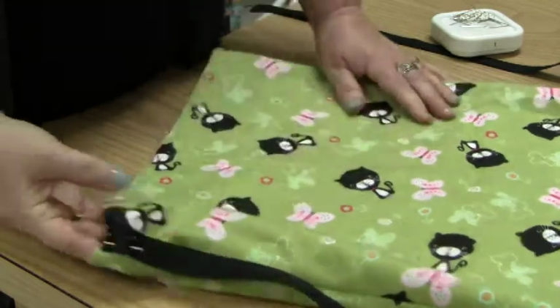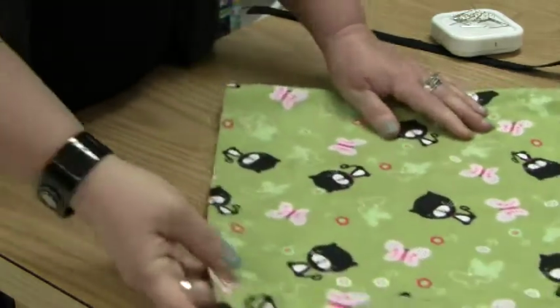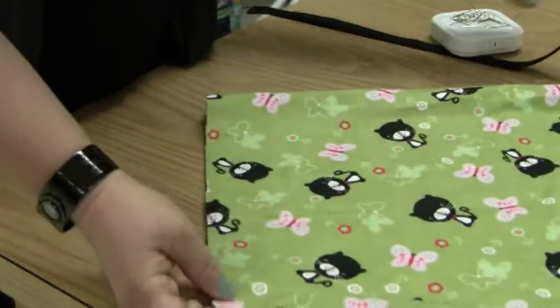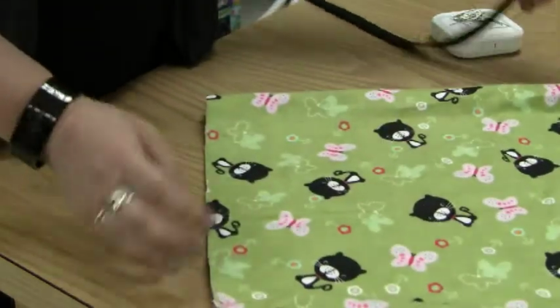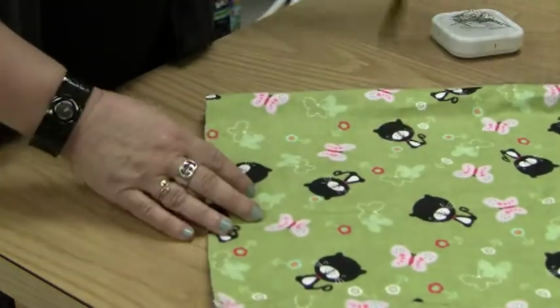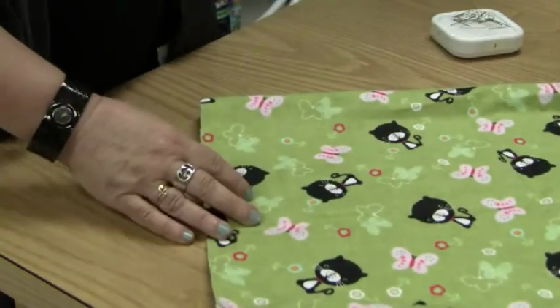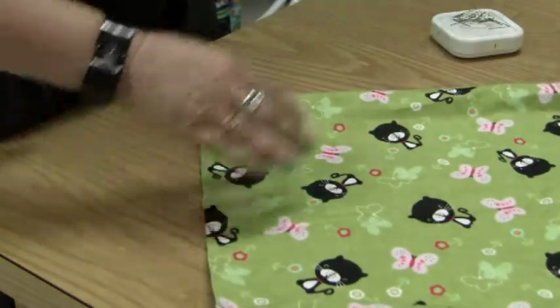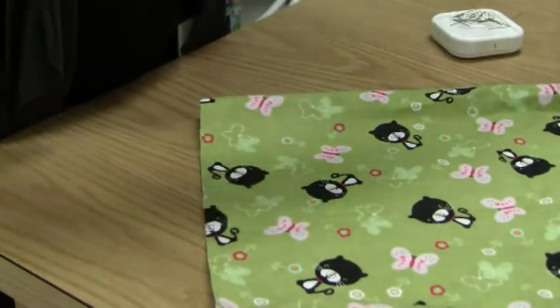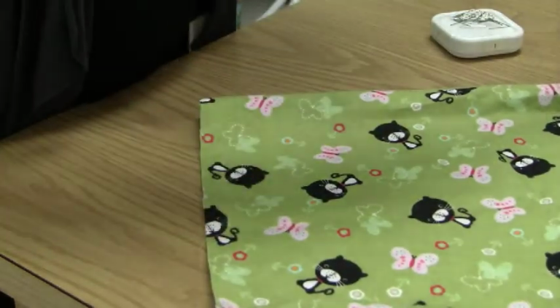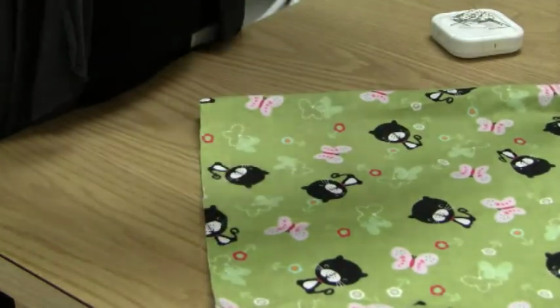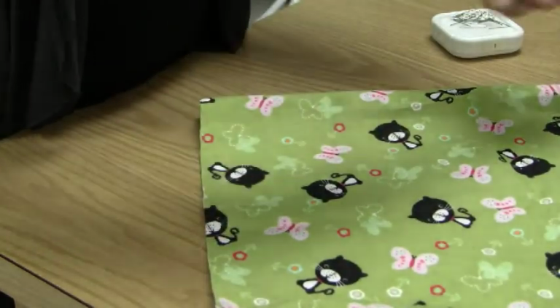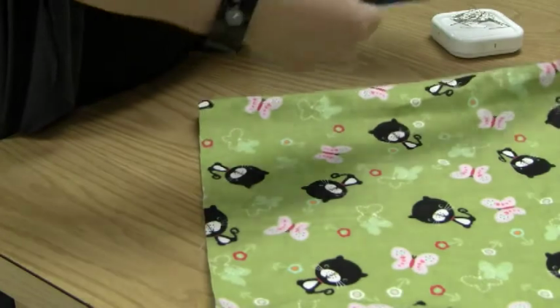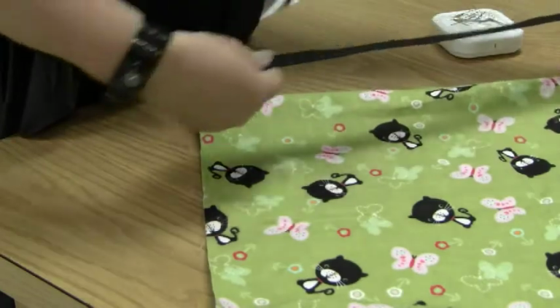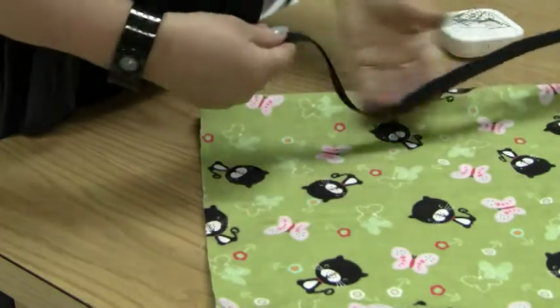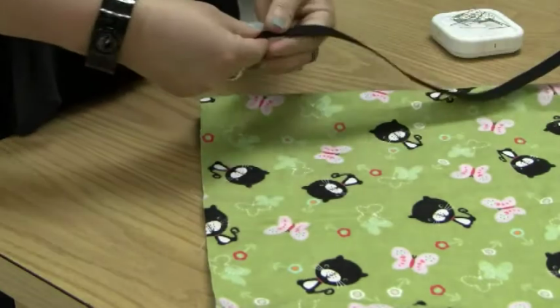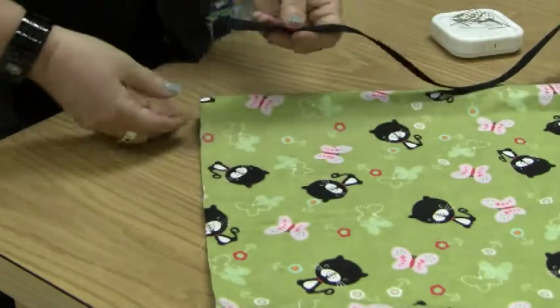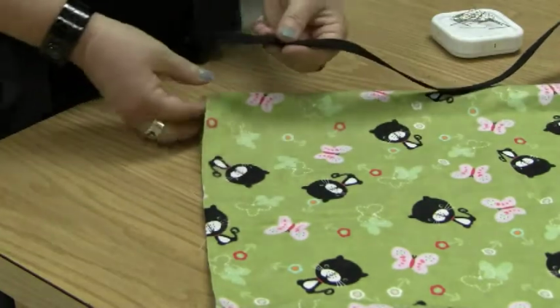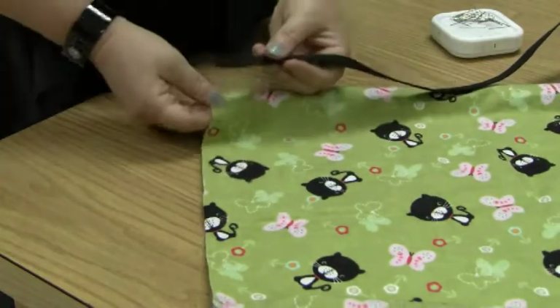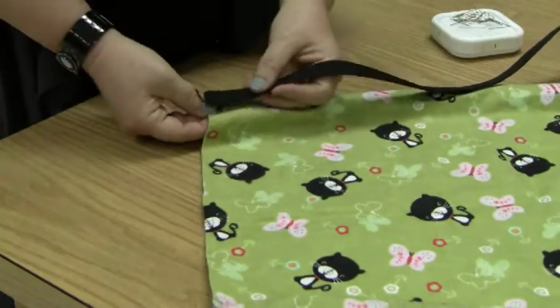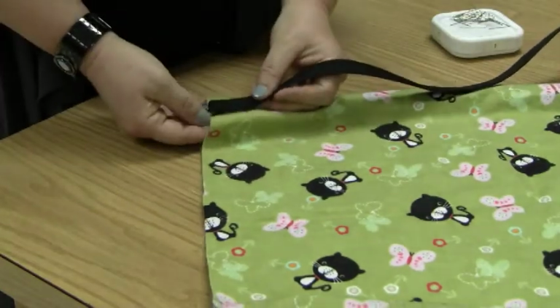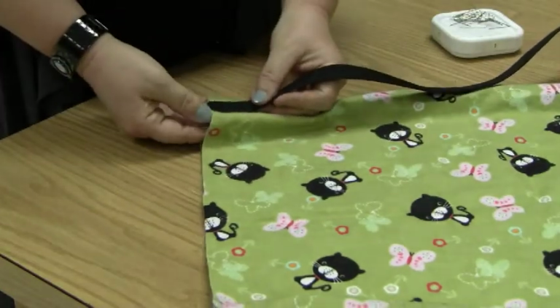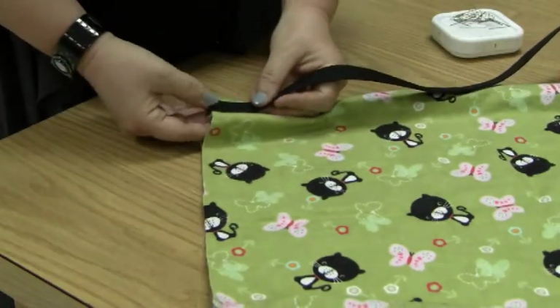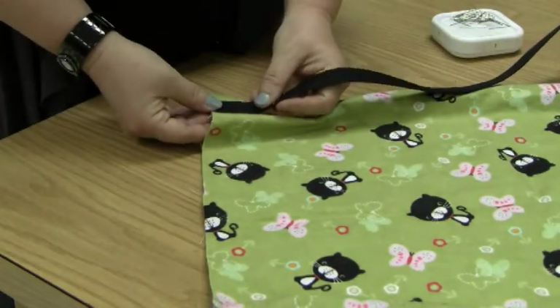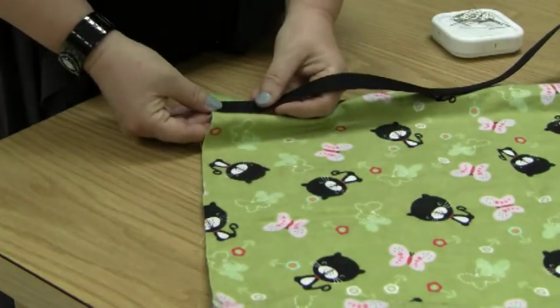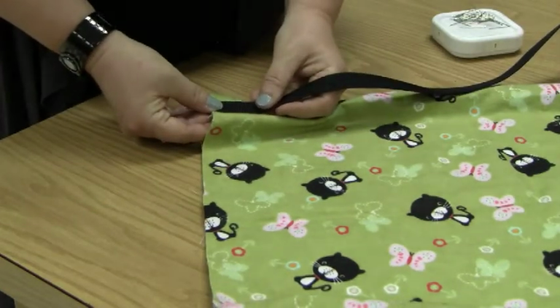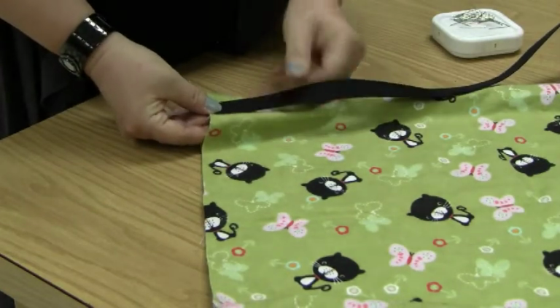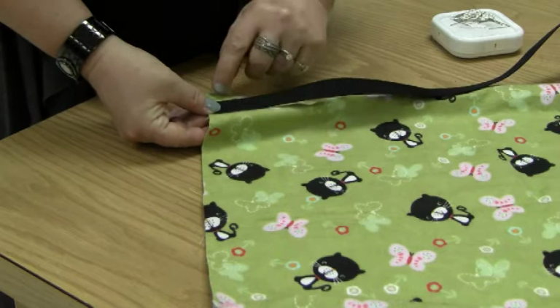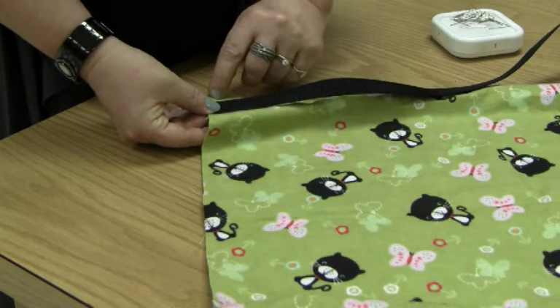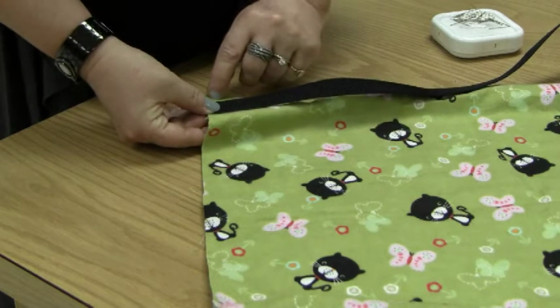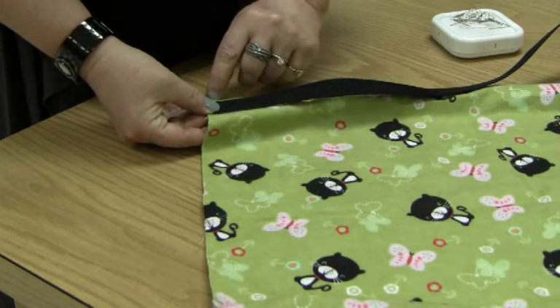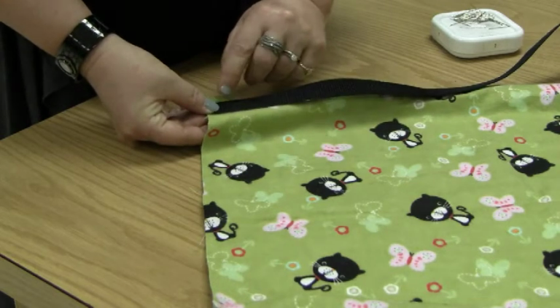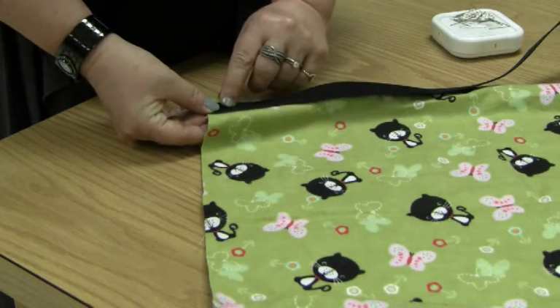Go to the other side, make sure your strap is not twisted. Pin it to the bottom edge, right next to the seam.